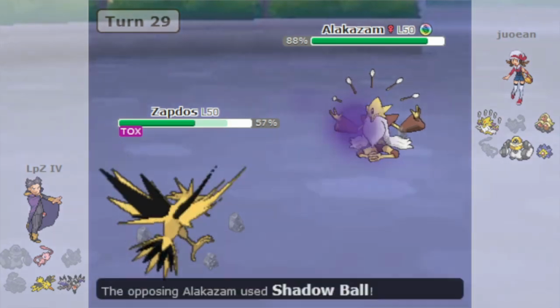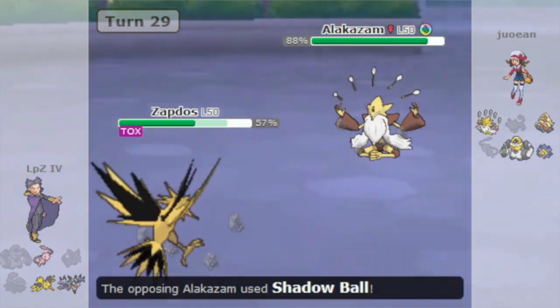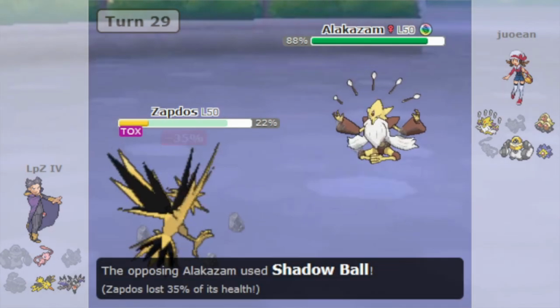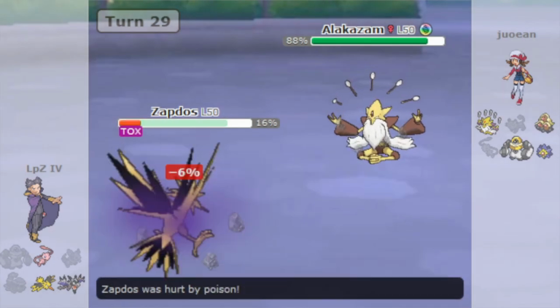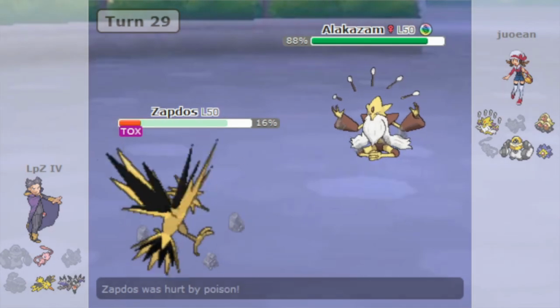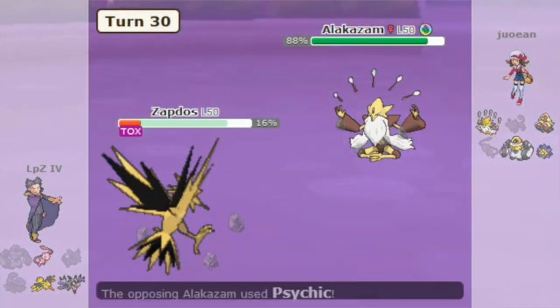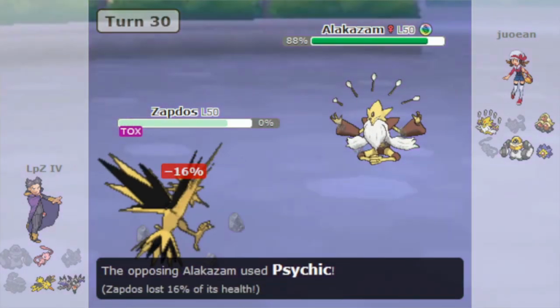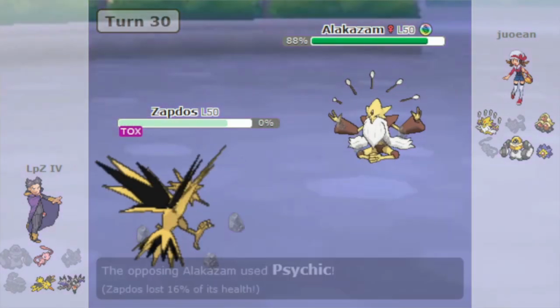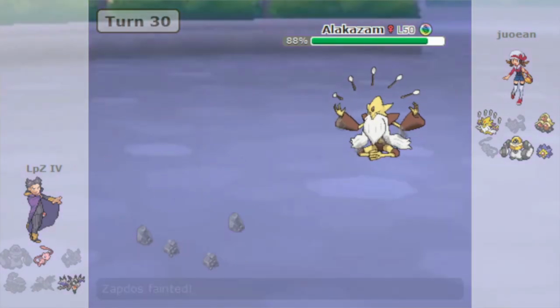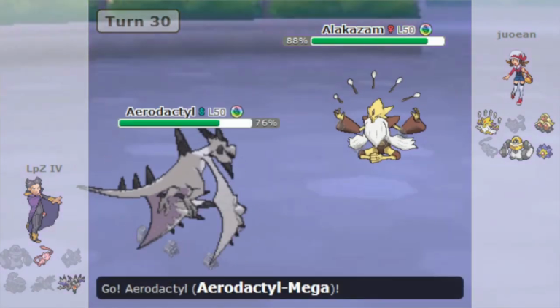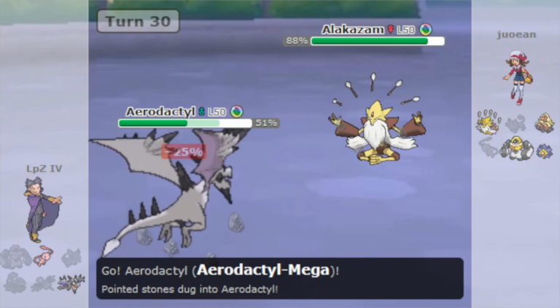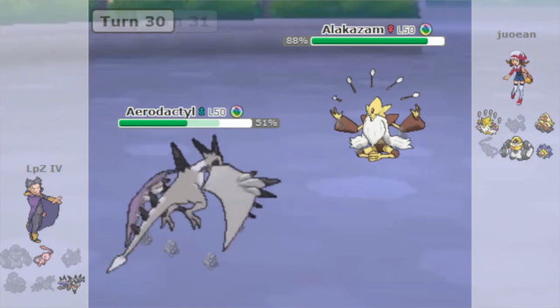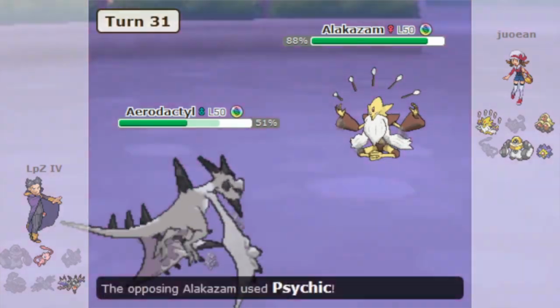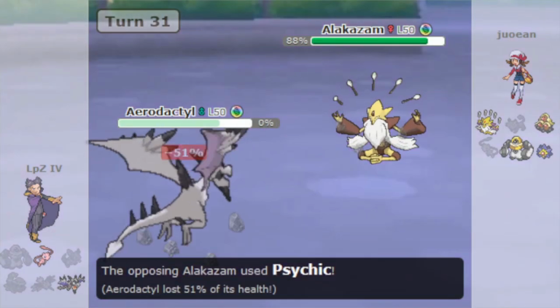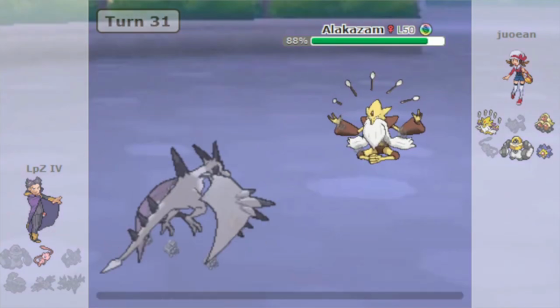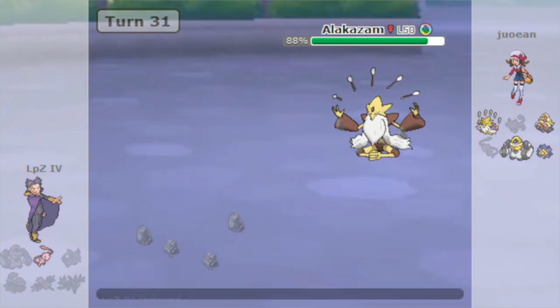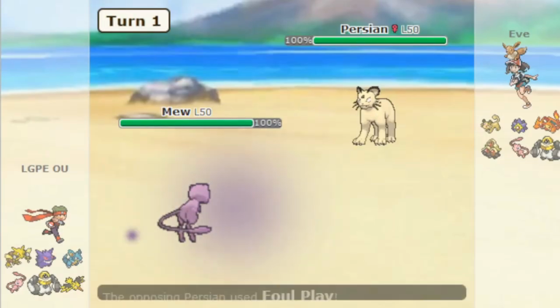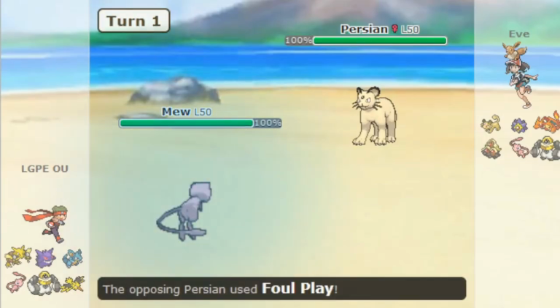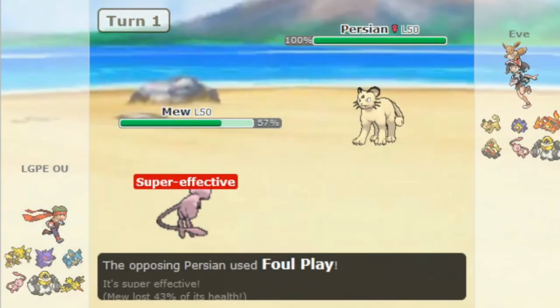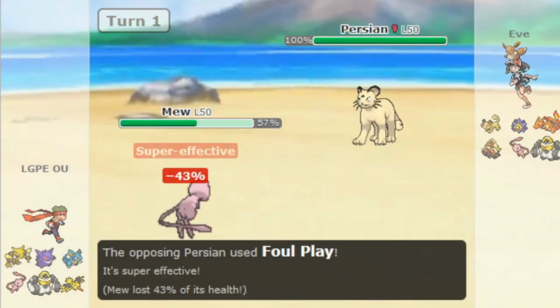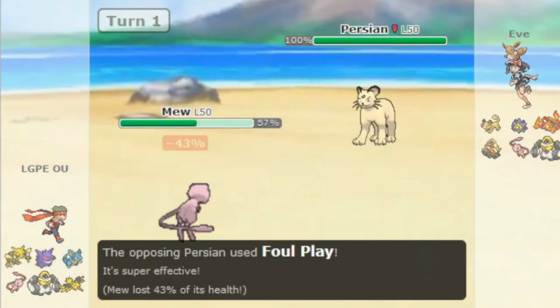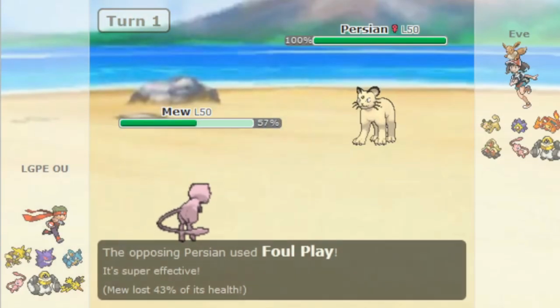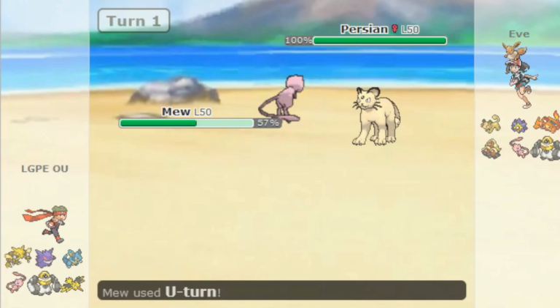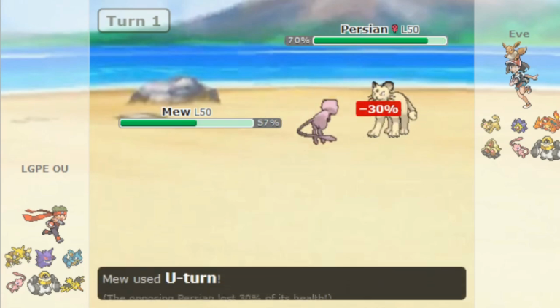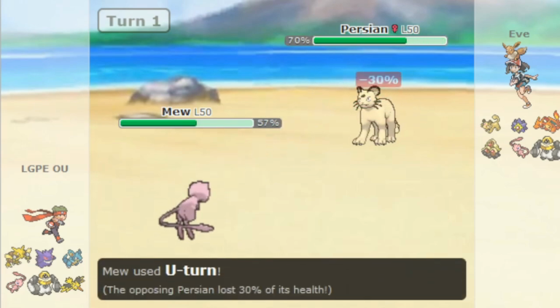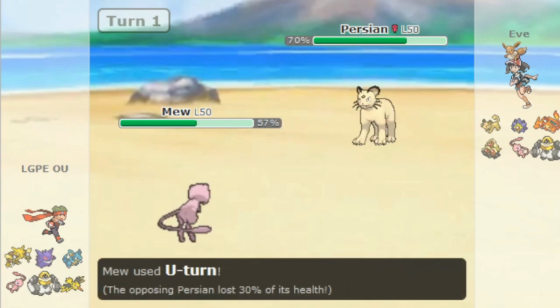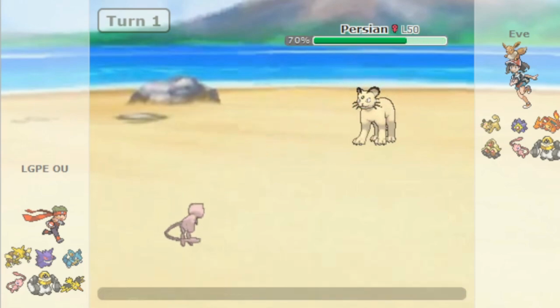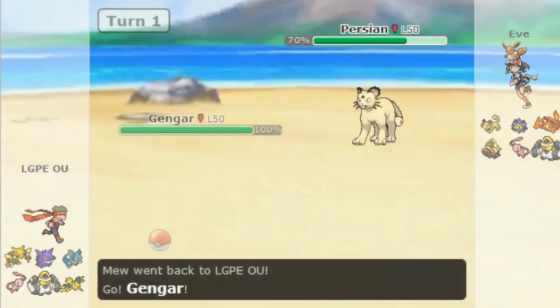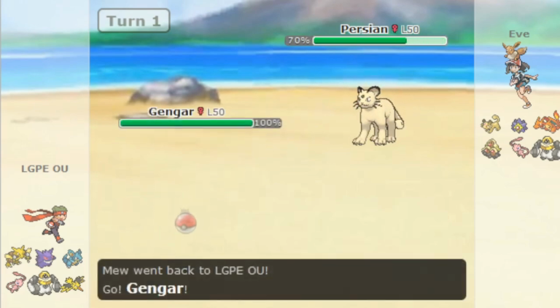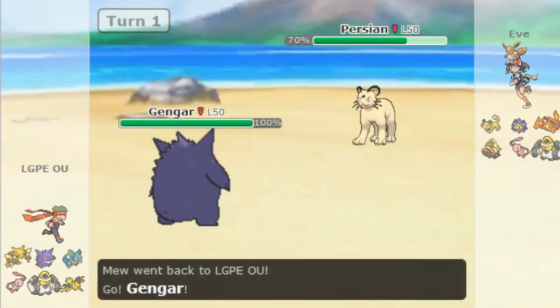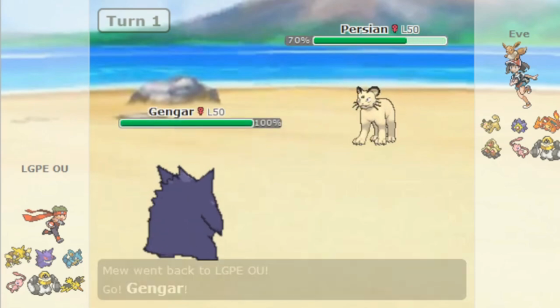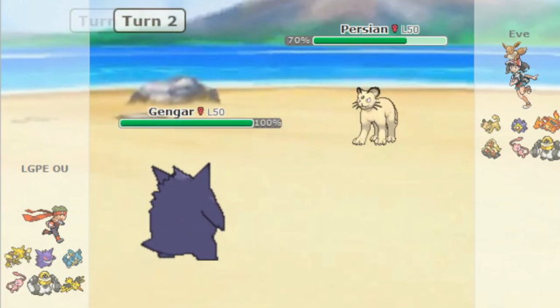As for regular Persian in Let's Go, don't even bother. Sure it doesn't have Alolan Persian's weakness to U-turn, but the lack of STAB on Foul Play means there's just no real way for it to do any damage. And it doesn't even have the luxury of having a good Nasty Plot set, because its best special STAB is Hyper Beam.